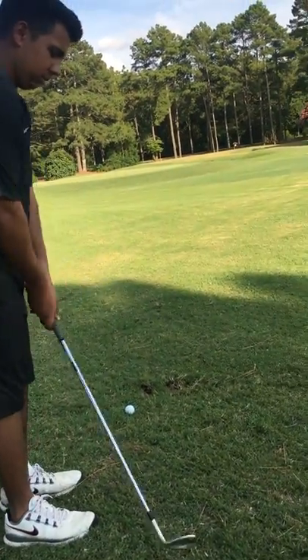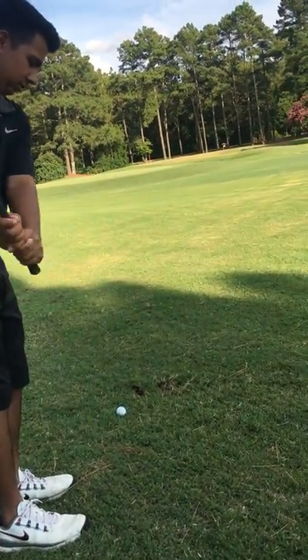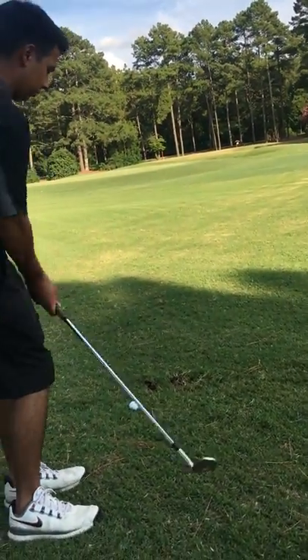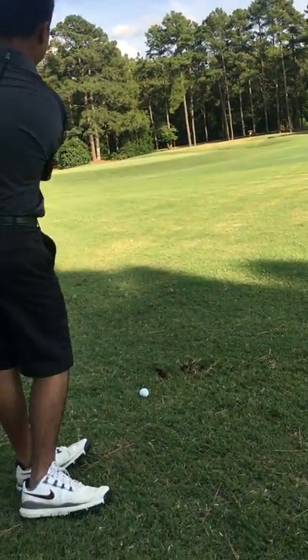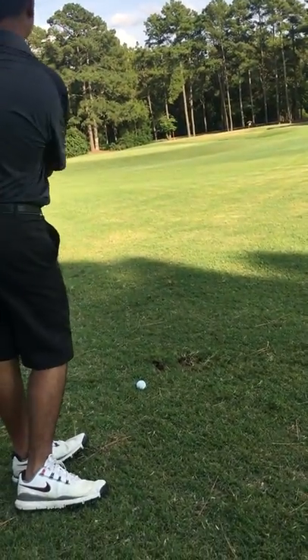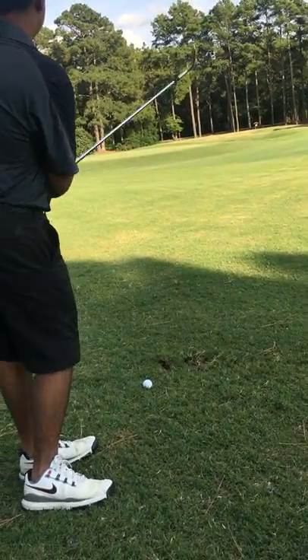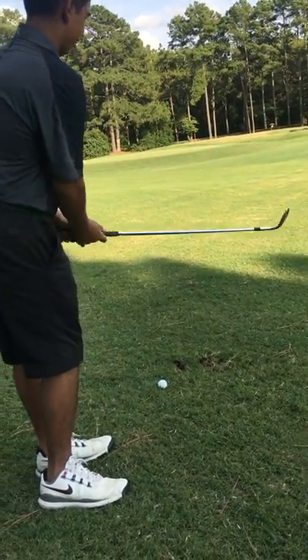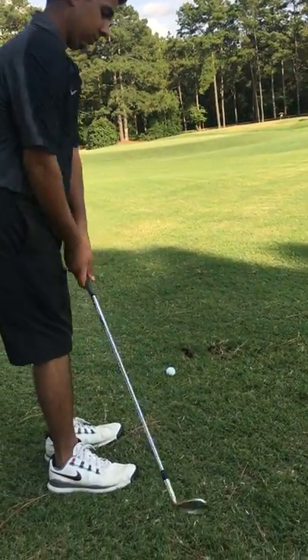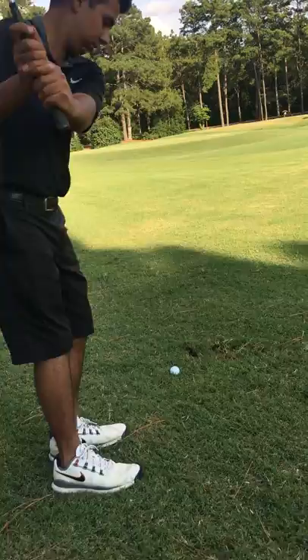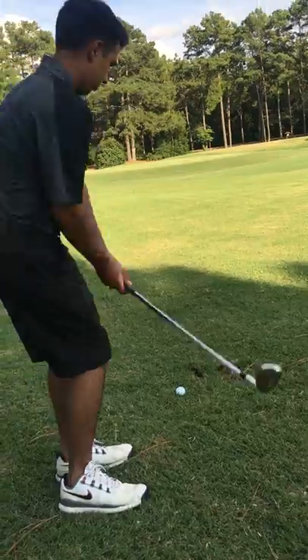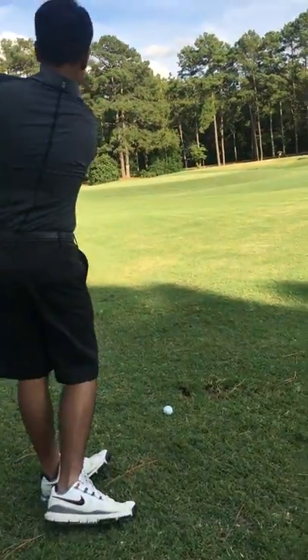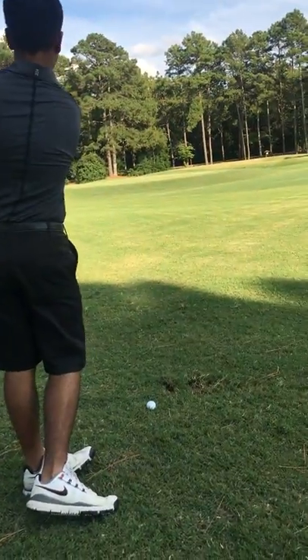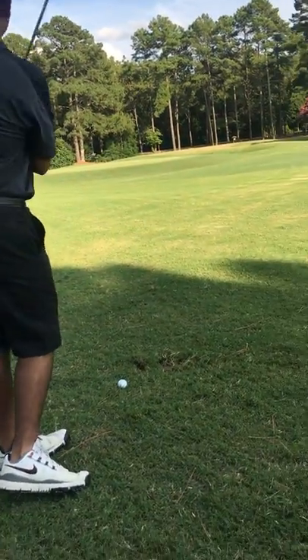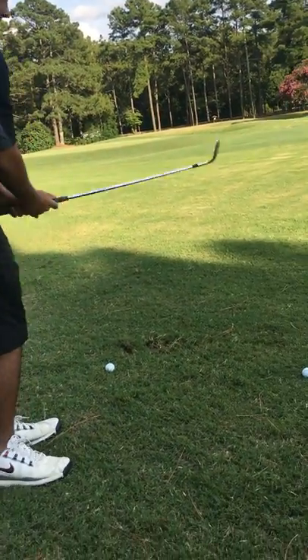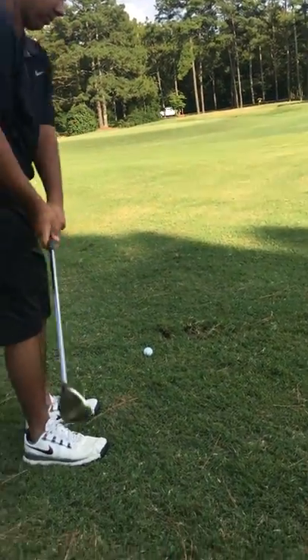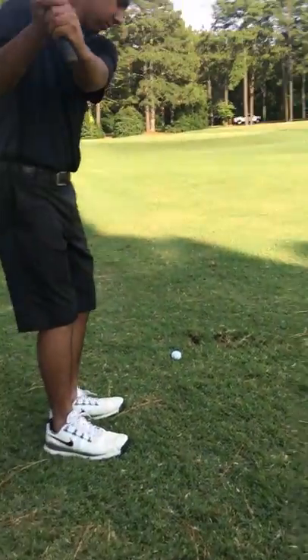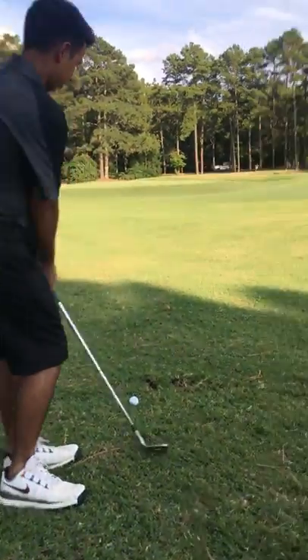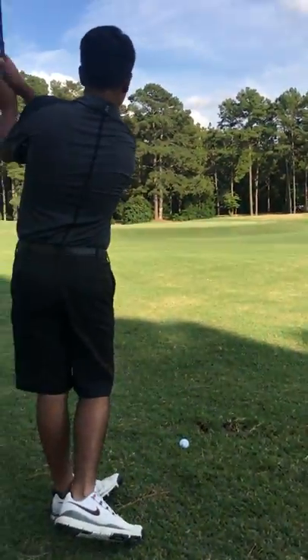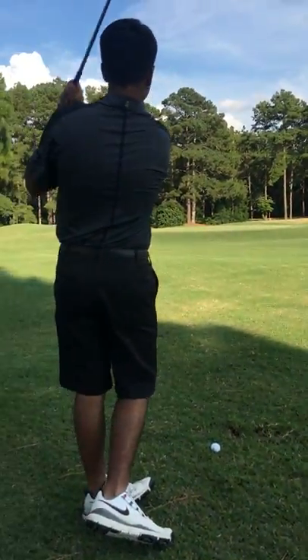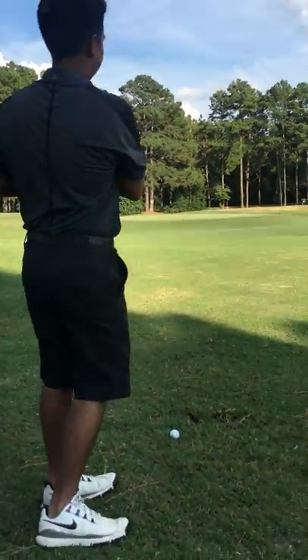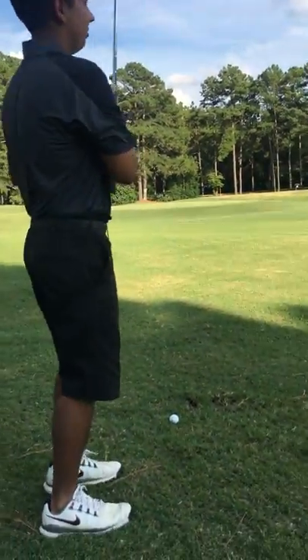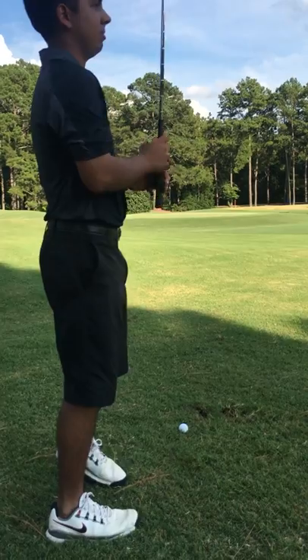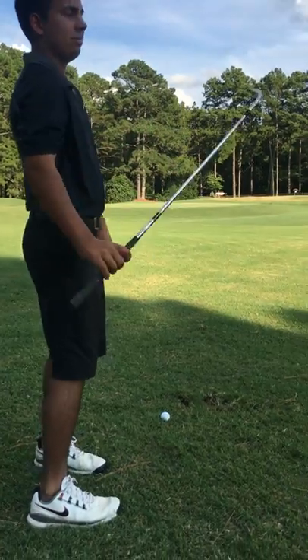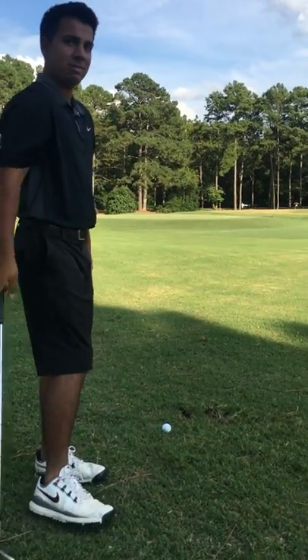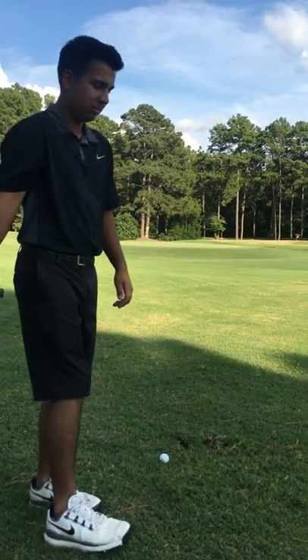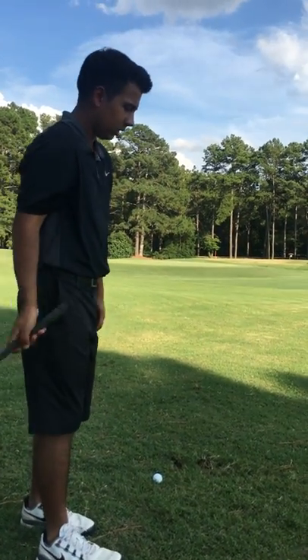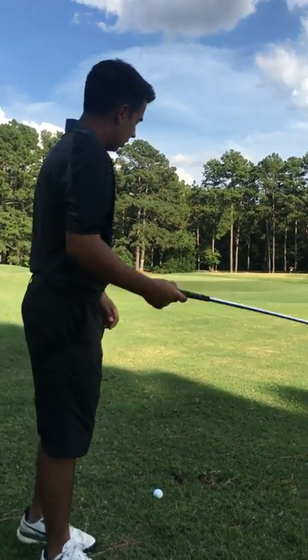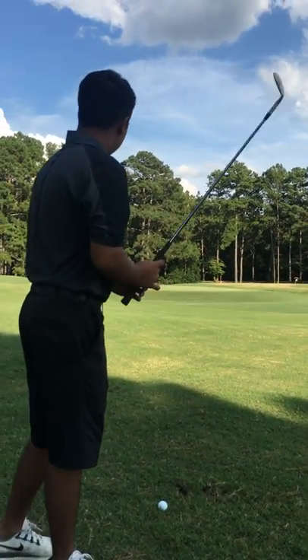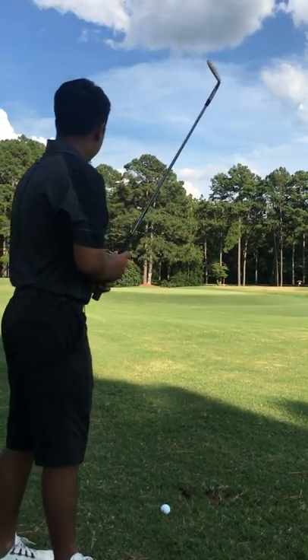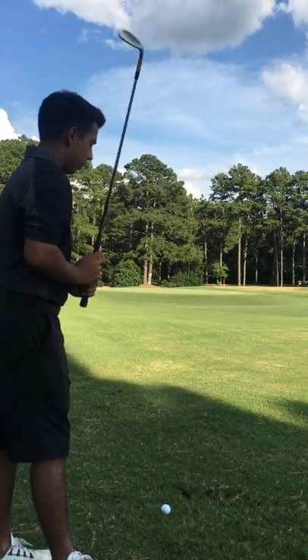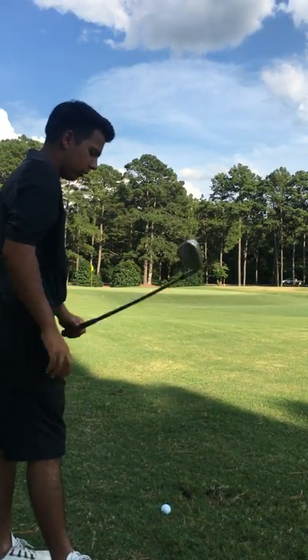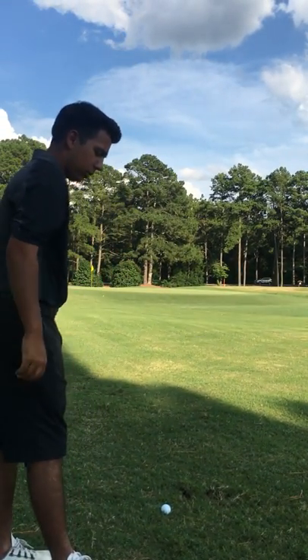Alright, now we're working on our short game. We've got some pre-shot routine coming up. Nick's going to go over some stuff we've been working on — his pre-shot routine for his short game.